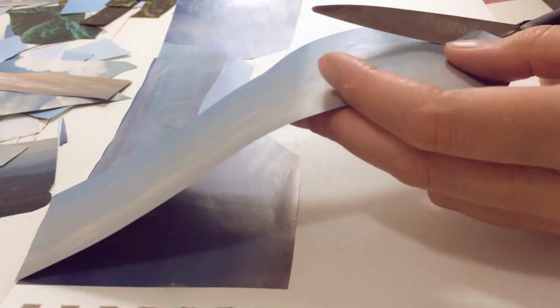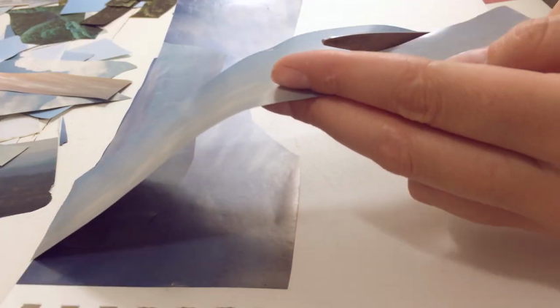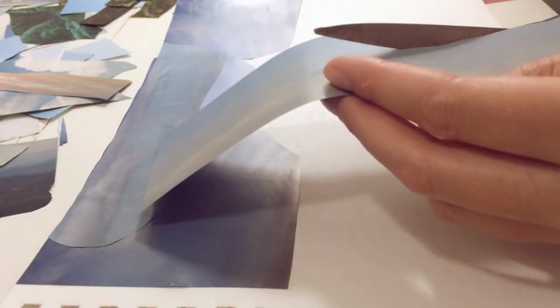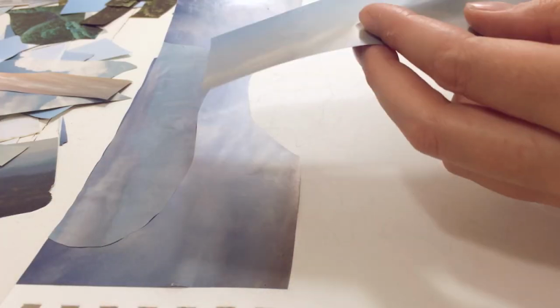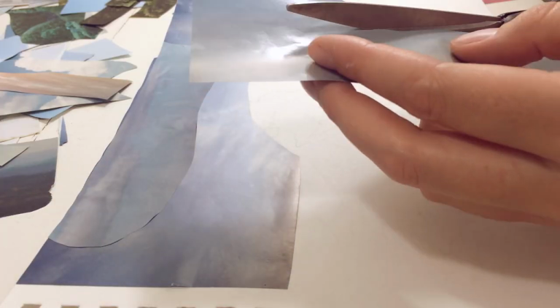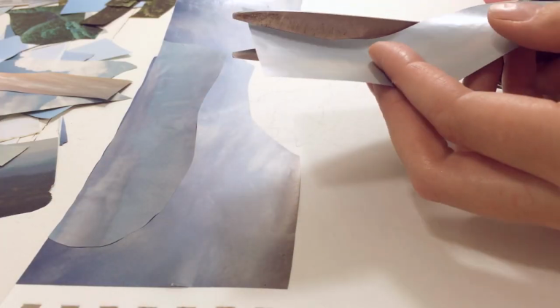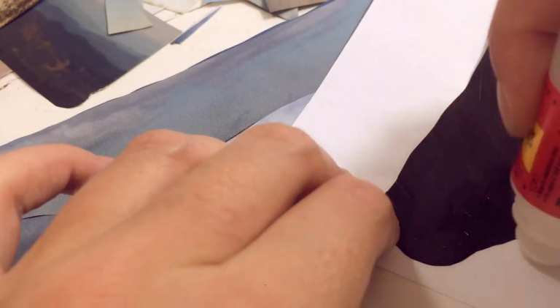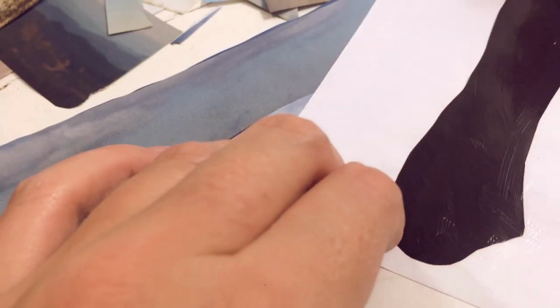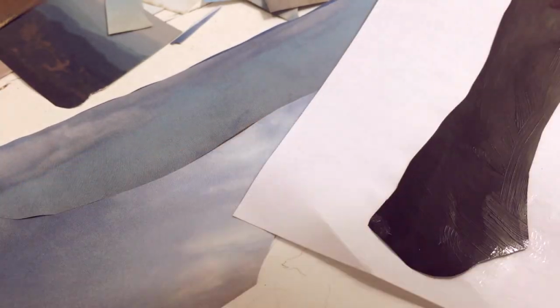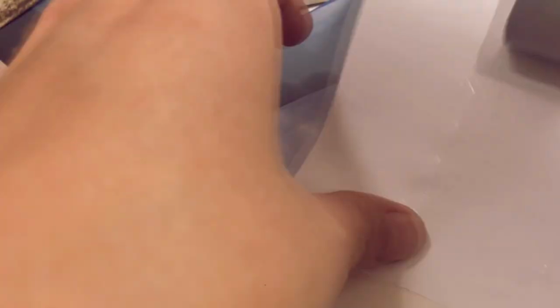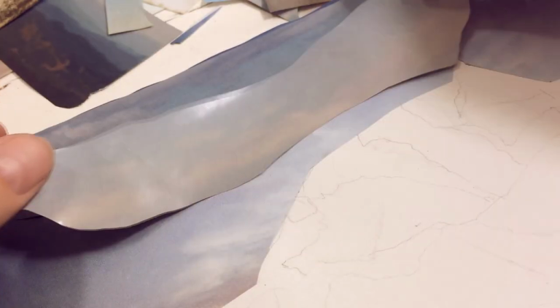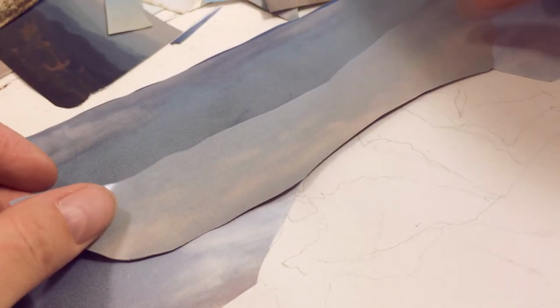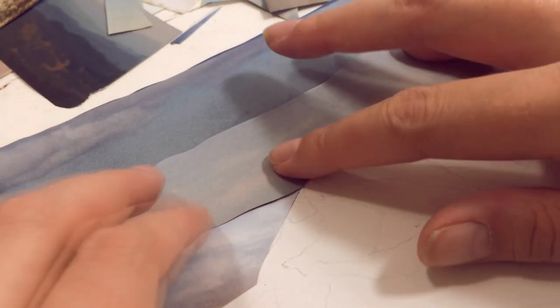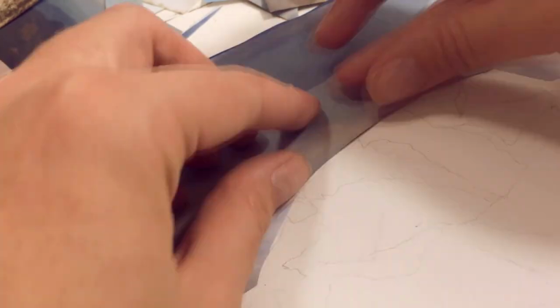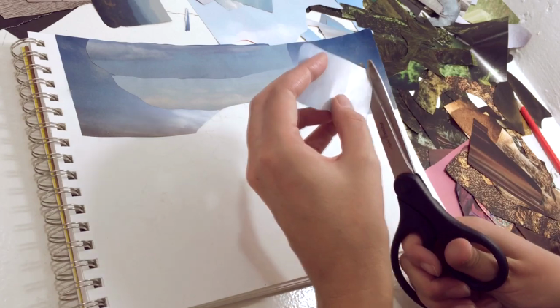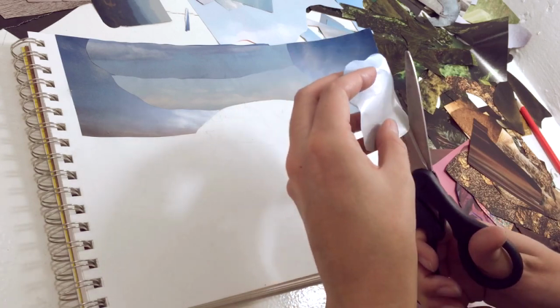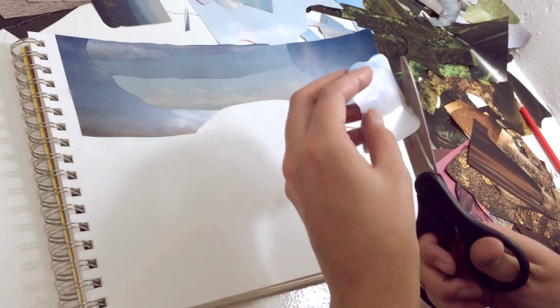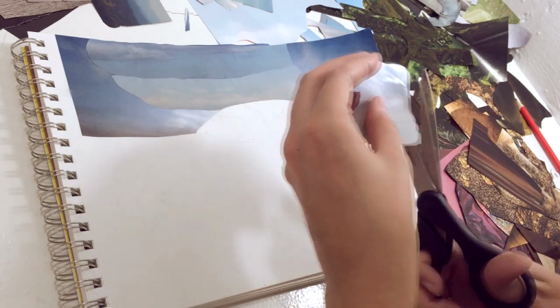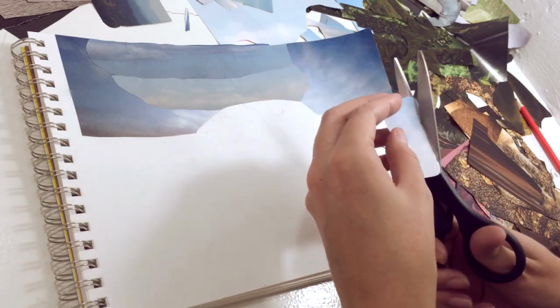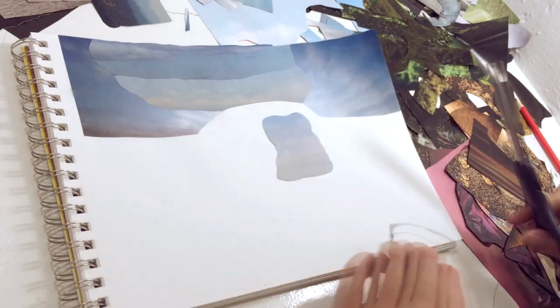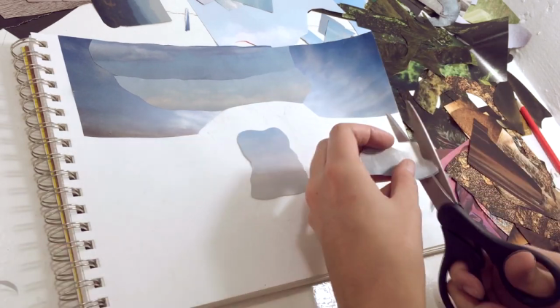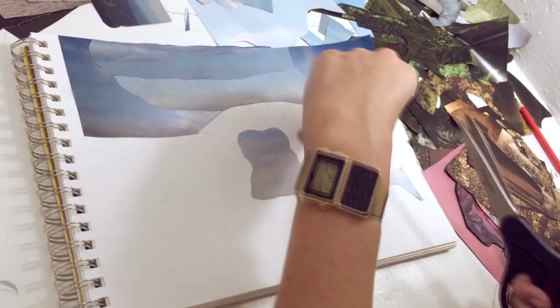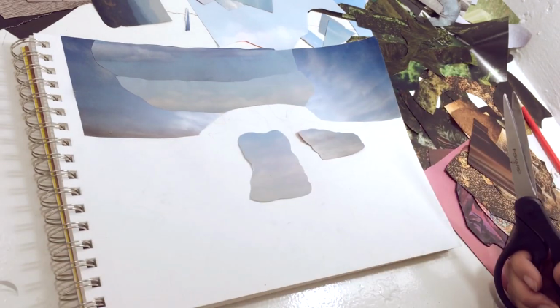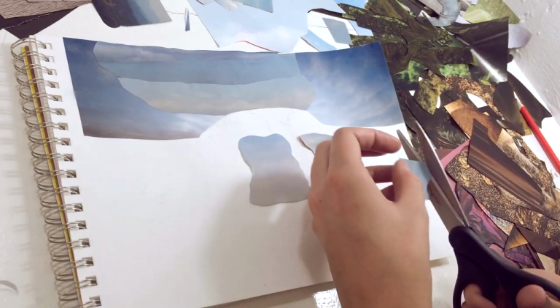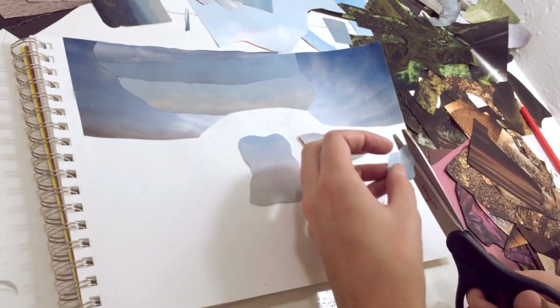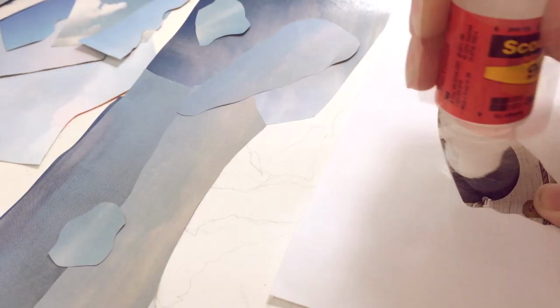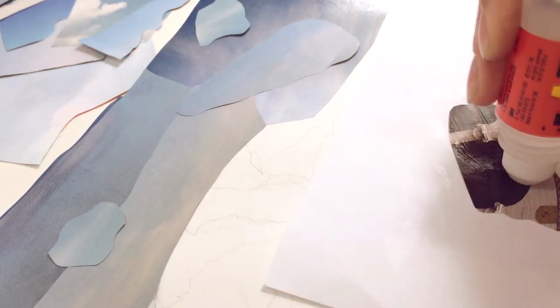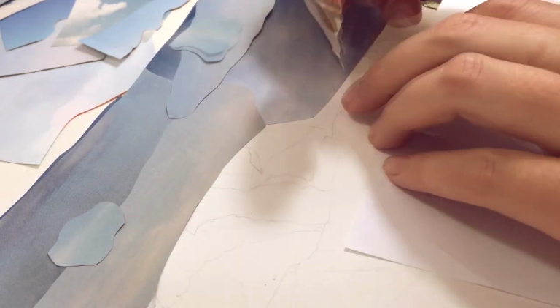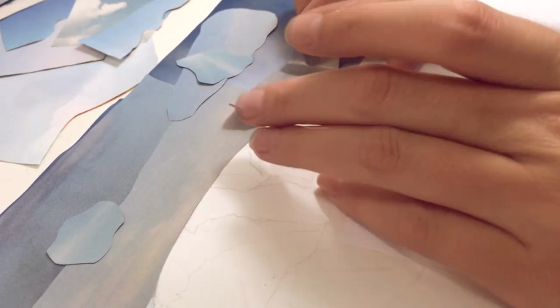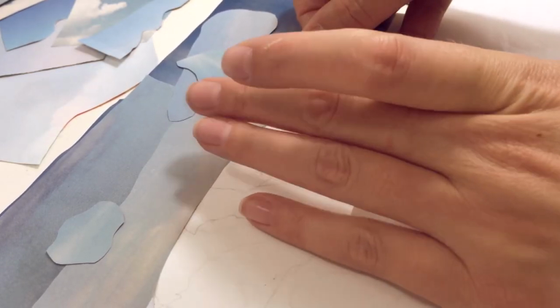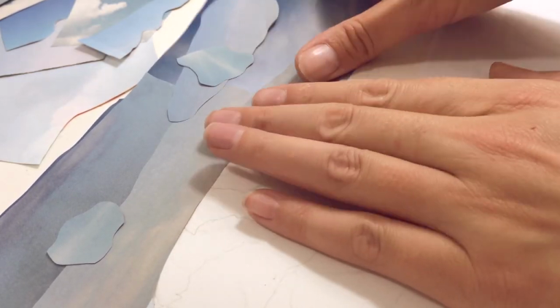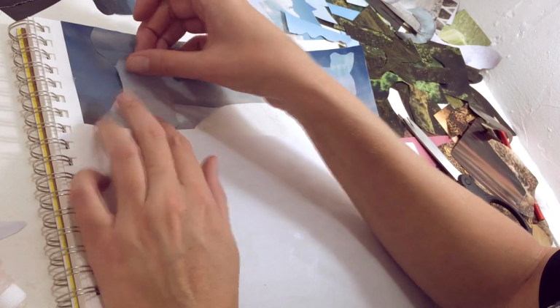Then I do that again with some other pieces of sky, and because it's sky I'm being a little free-form with the shapes I'm cutting — I'll get more detailed later on, but I'm just trying to create some interesting mix of airy shapes.